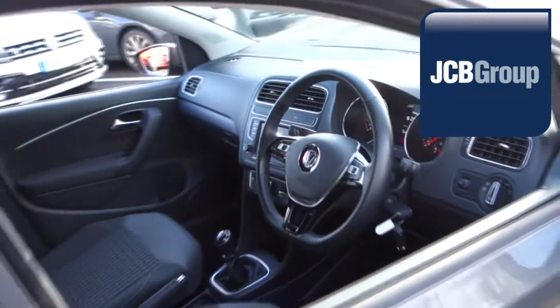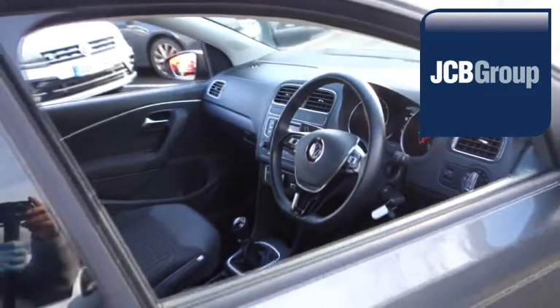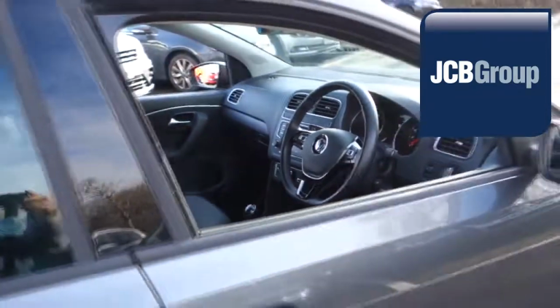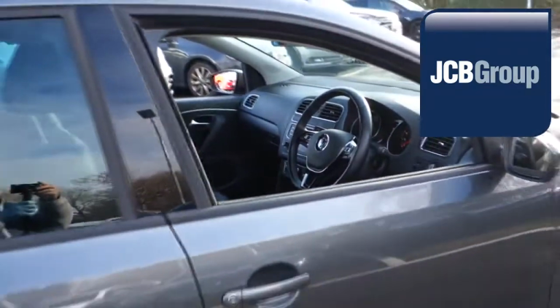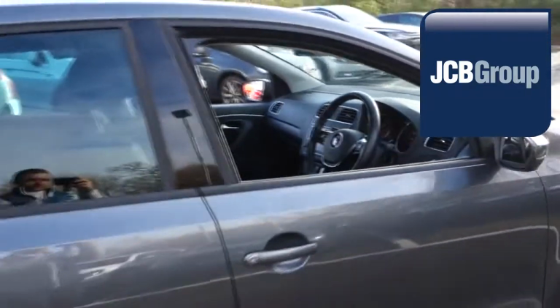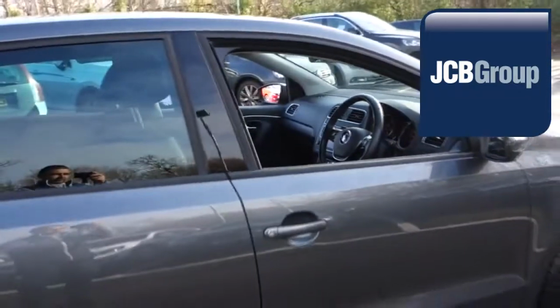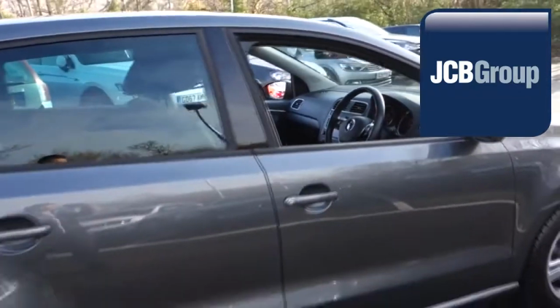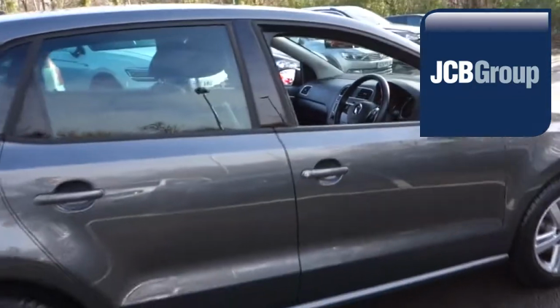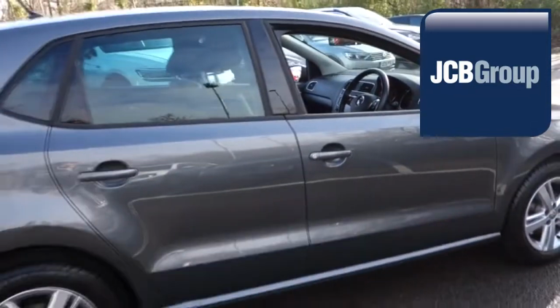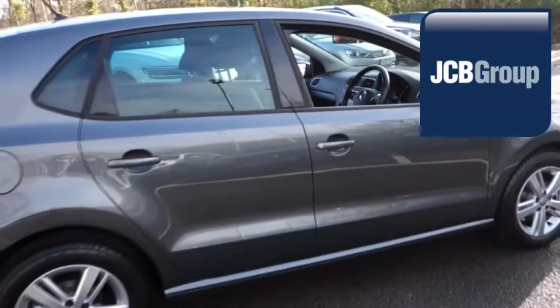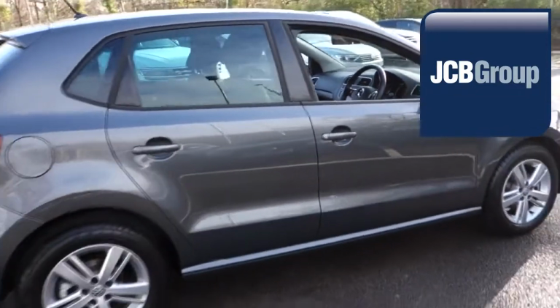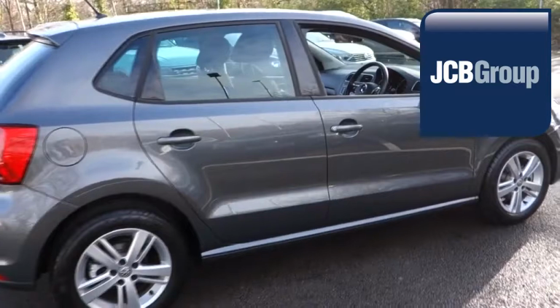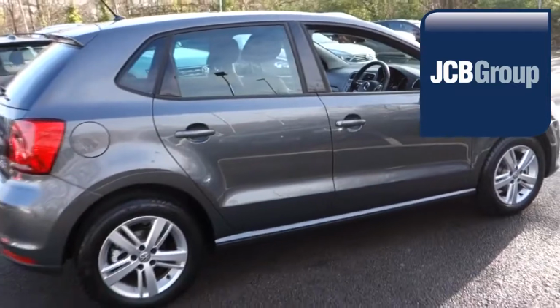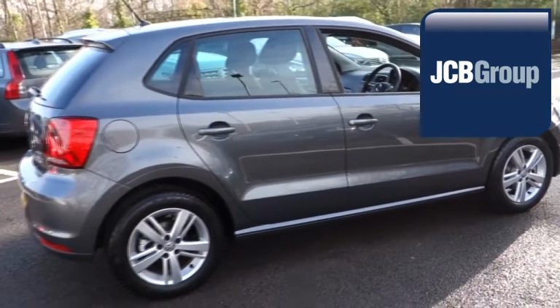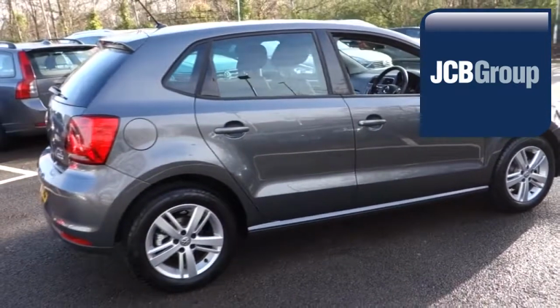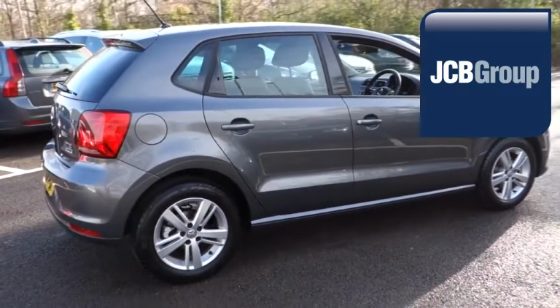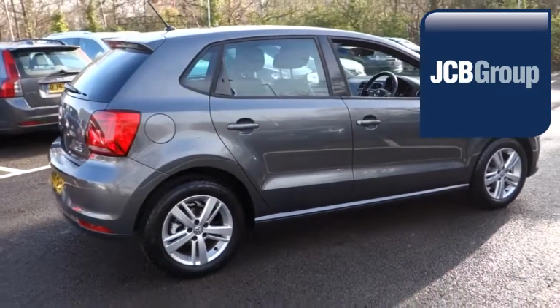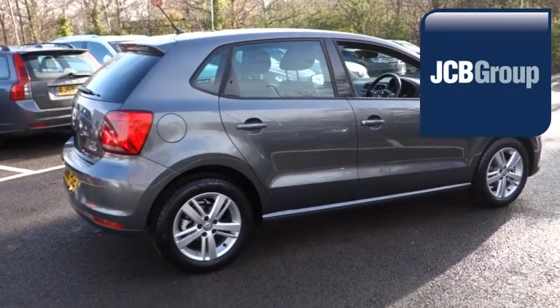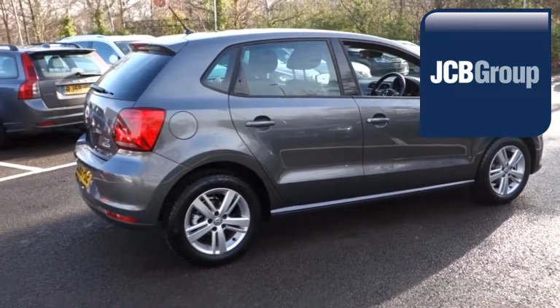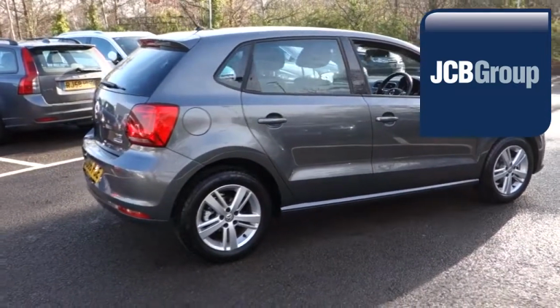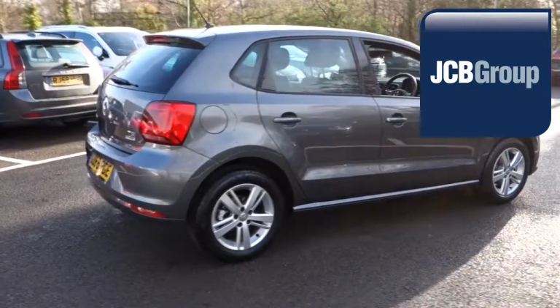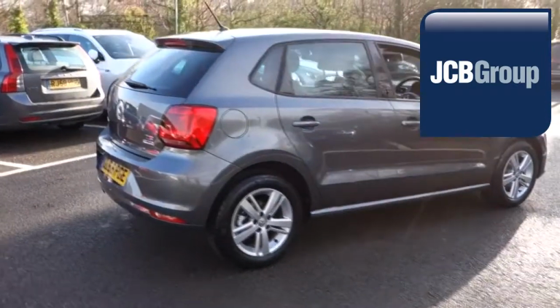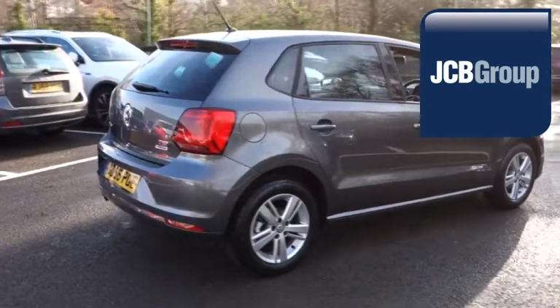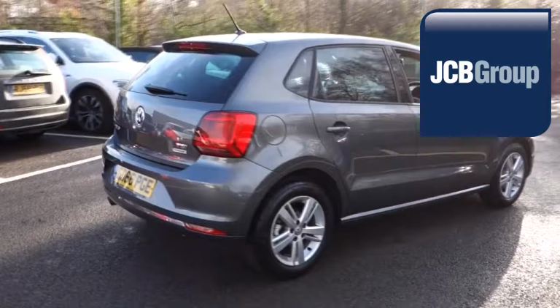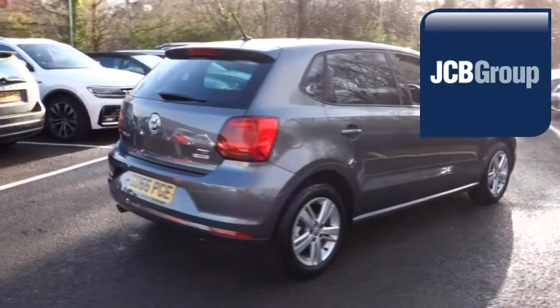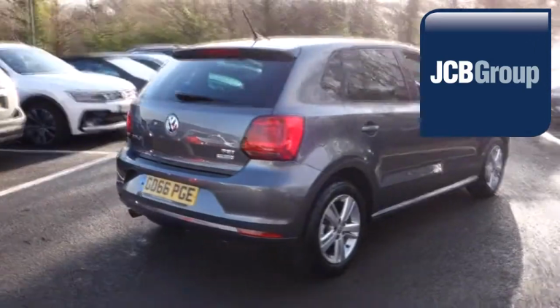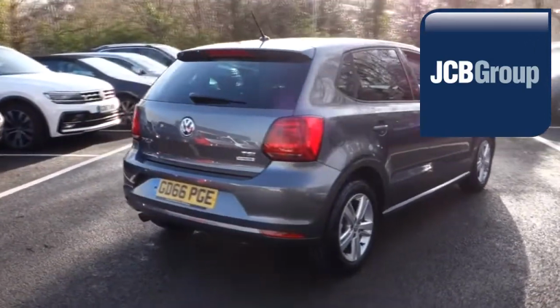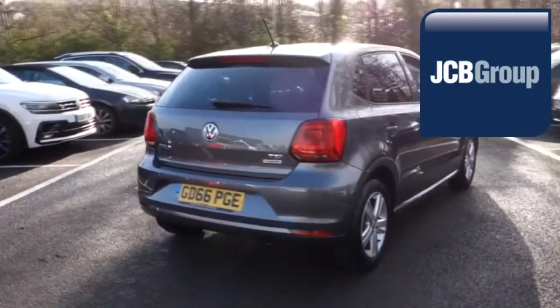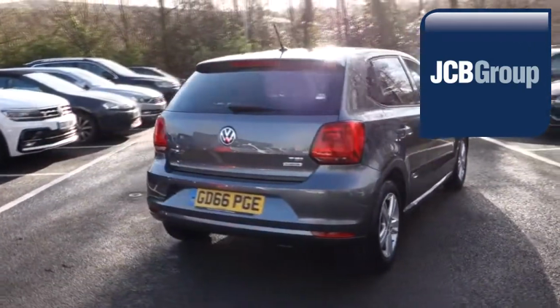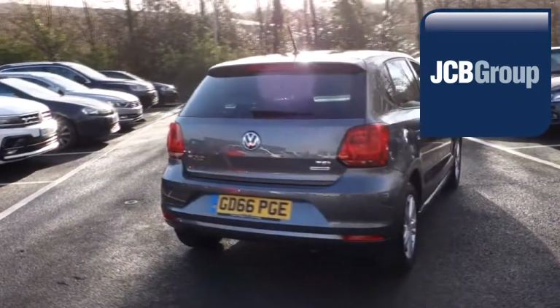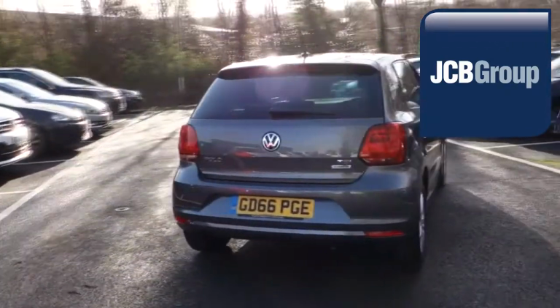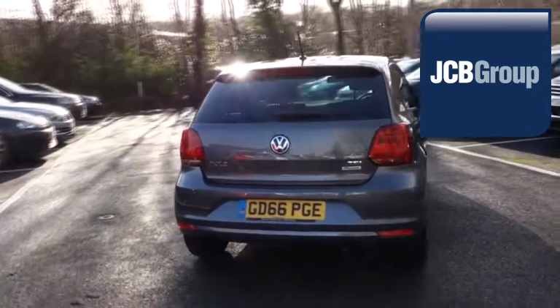142 checks are made before it becomes a Dasfeld Auto Used Car. Any faults identified are fixed using Volkswagen Genuine Parts. Only then can it be part of the Approved Used Car Program.